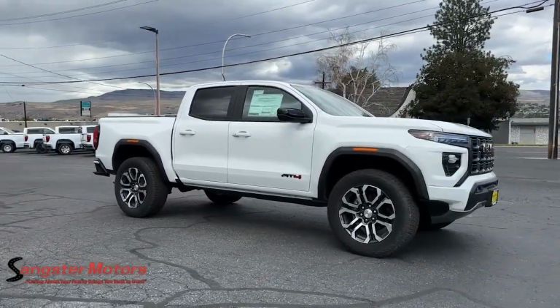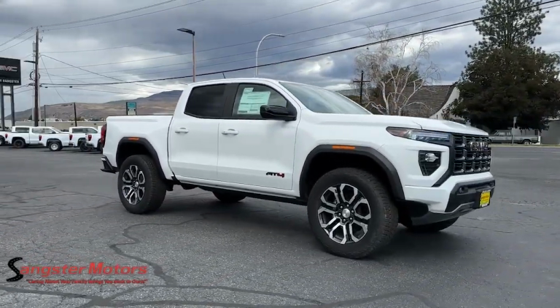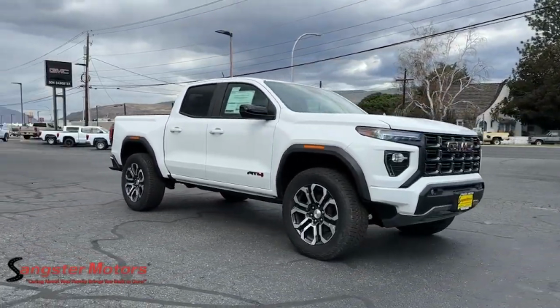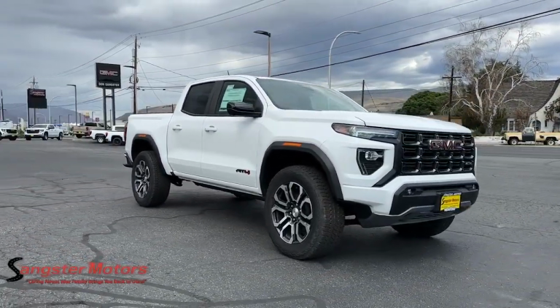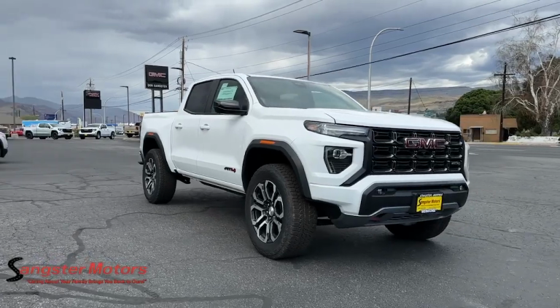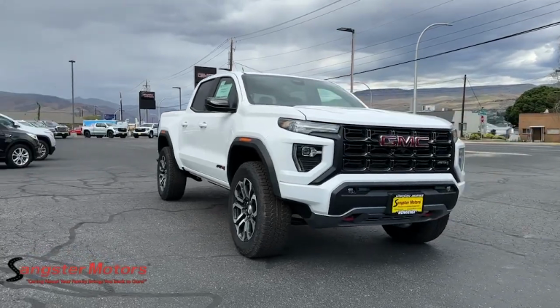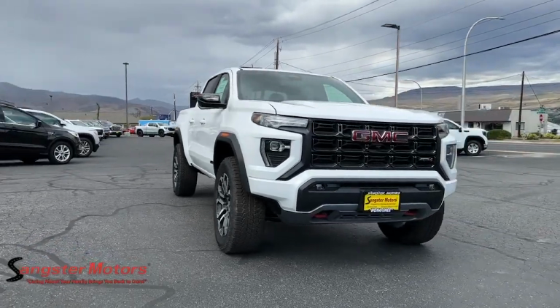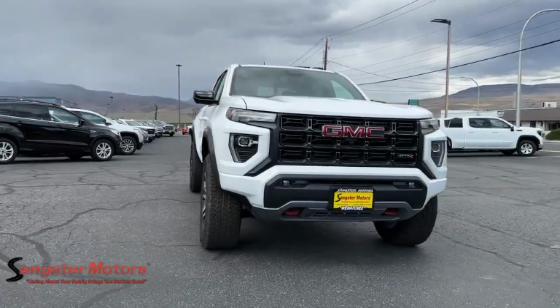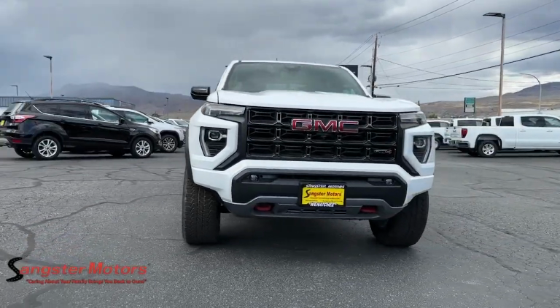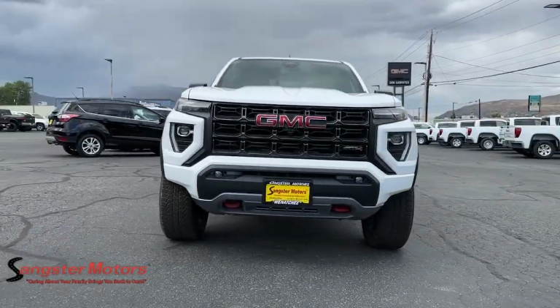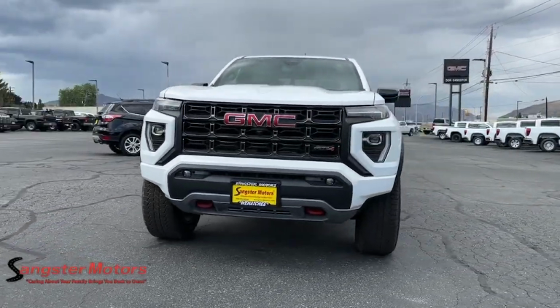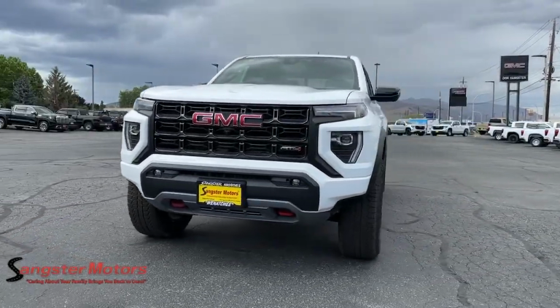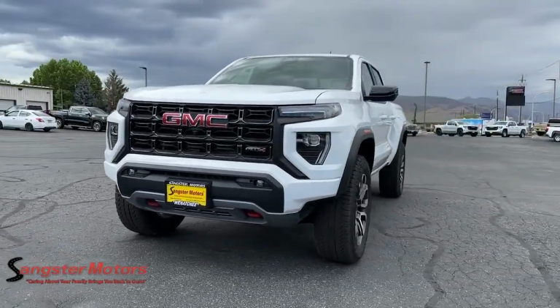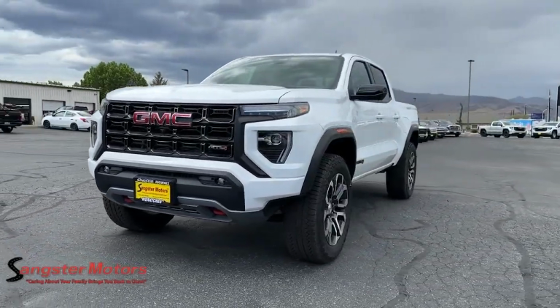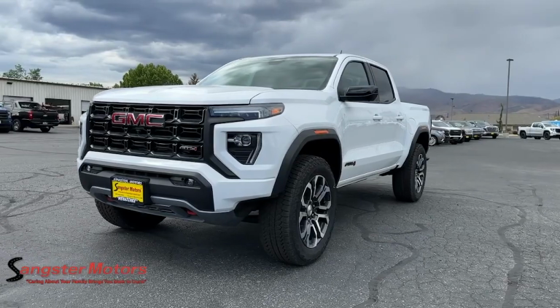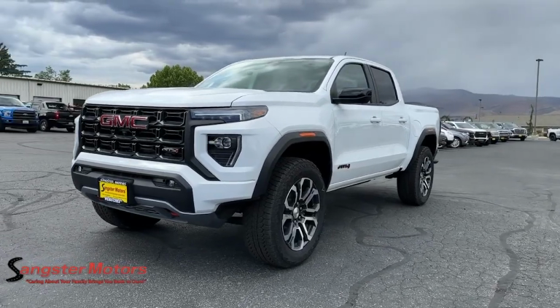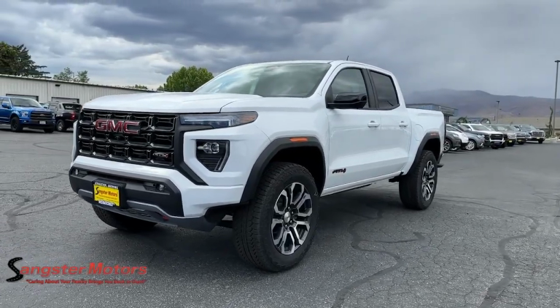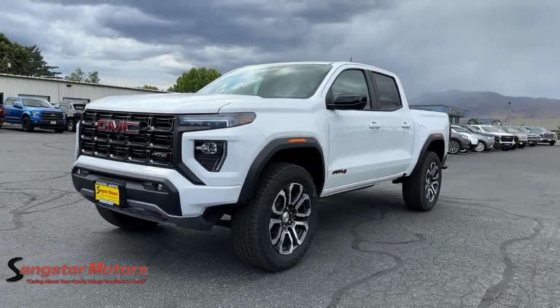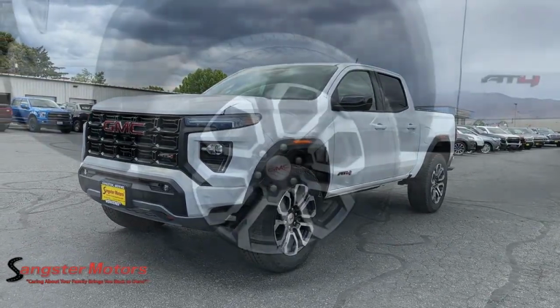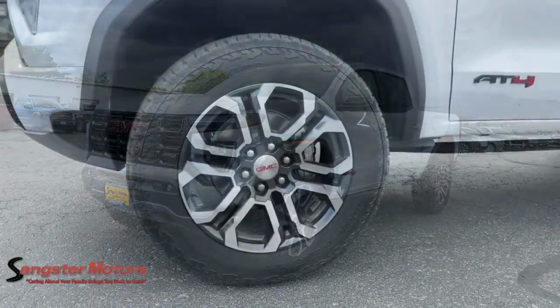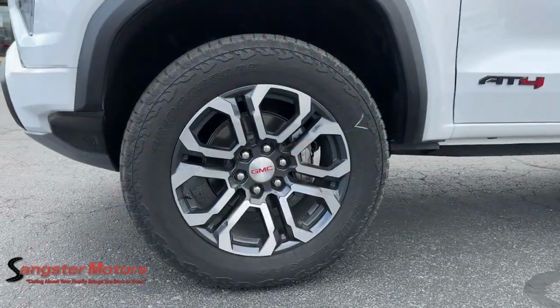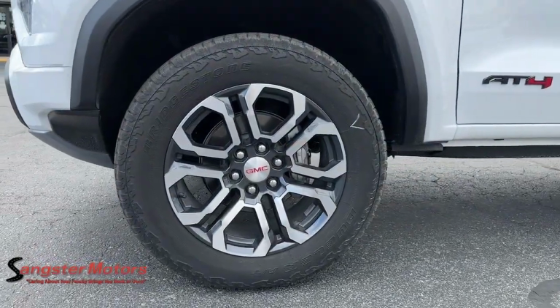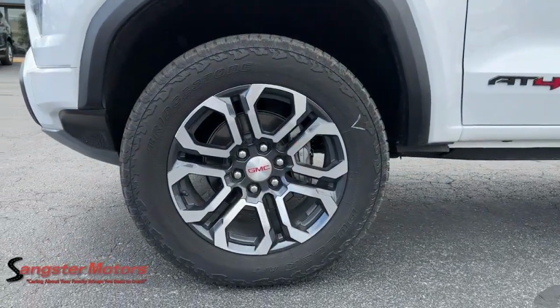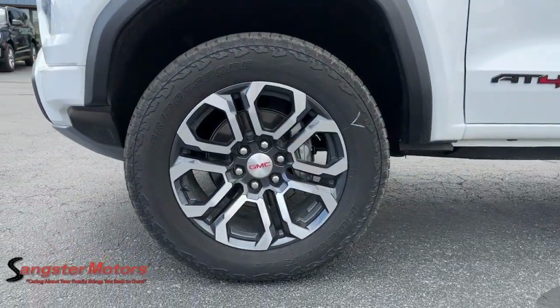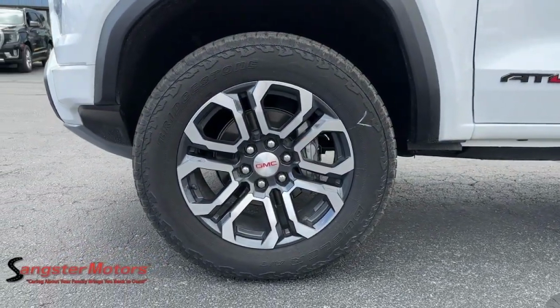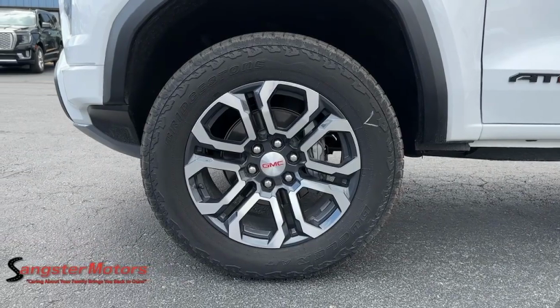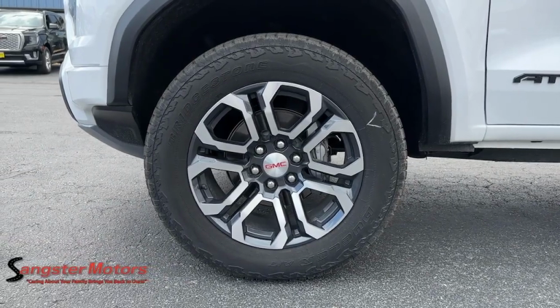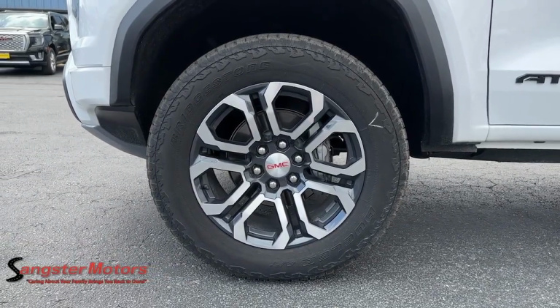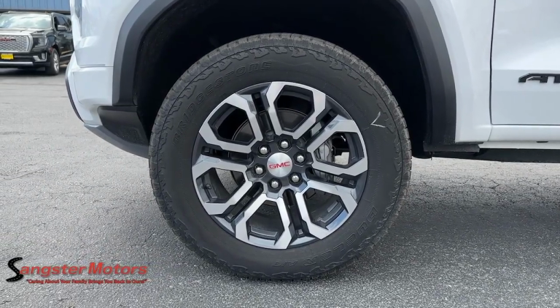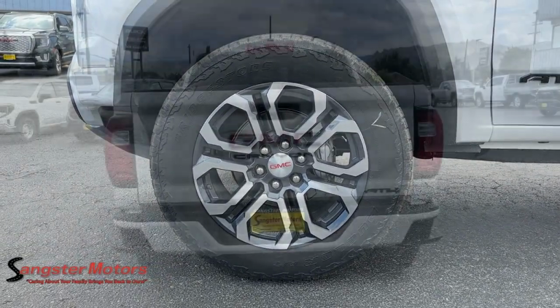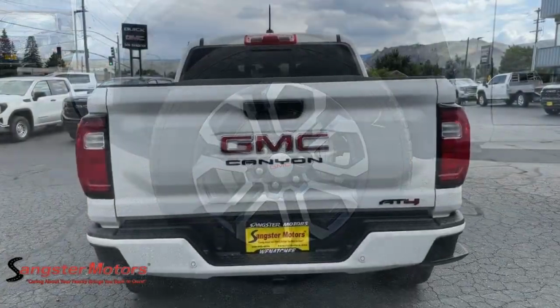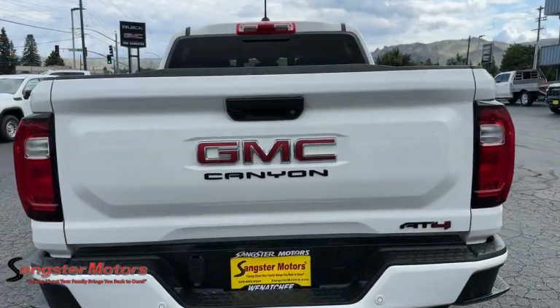Heated steering wheel, wireless Apple CarPlay and/or Android Auto, head-up display, pre-collision system, wireless charging station, touchscreen infotainment system, heated driver's seat, turbocharged engine, navigation system, rear camera mirror.